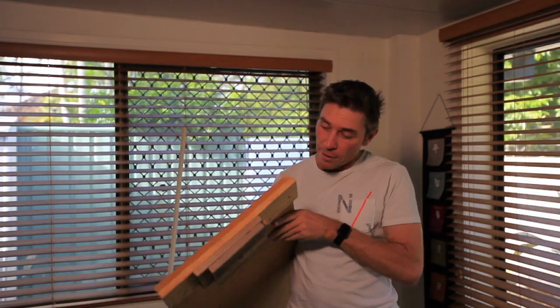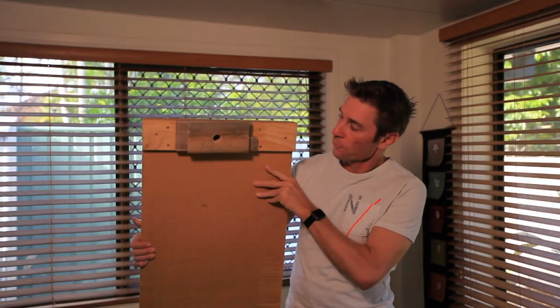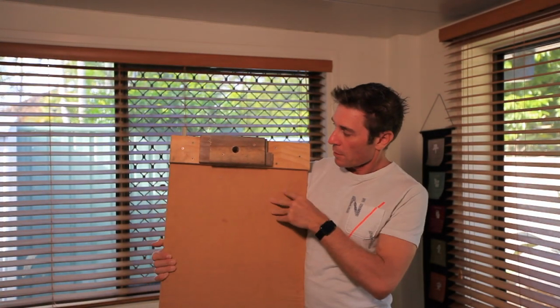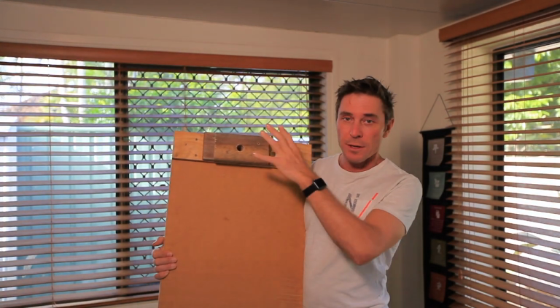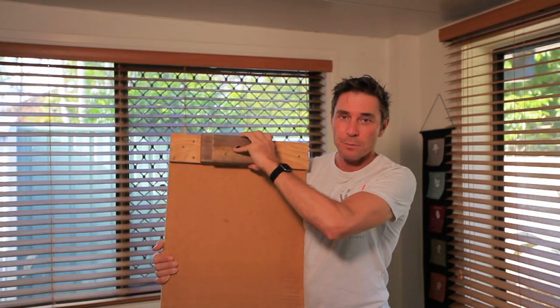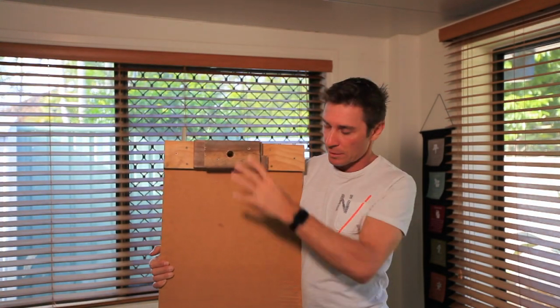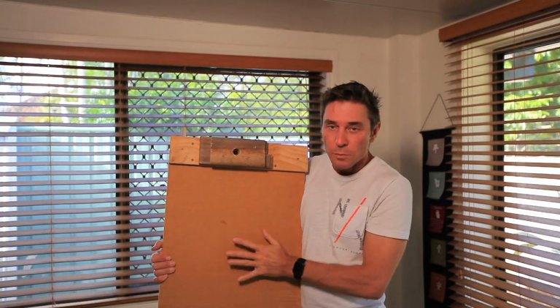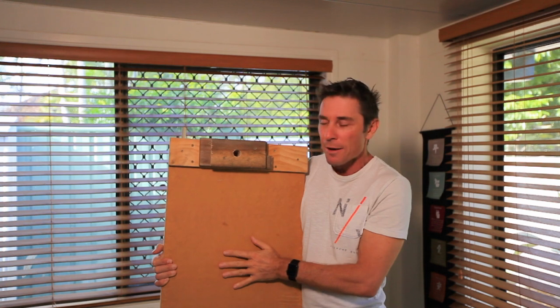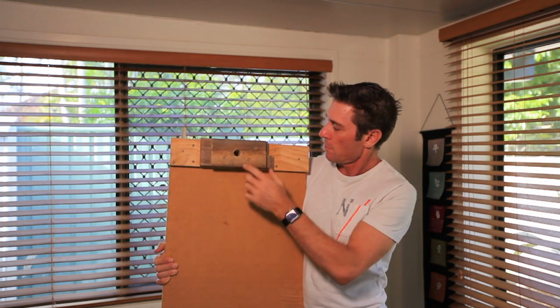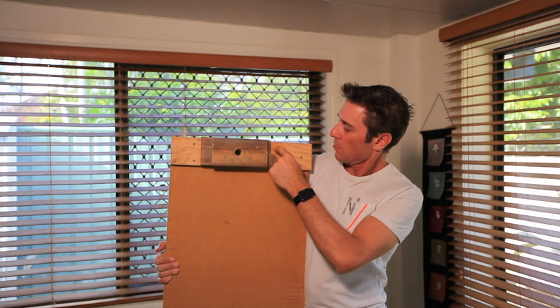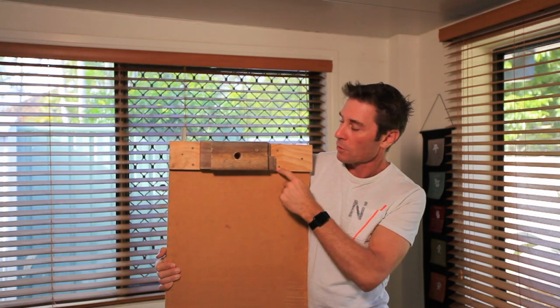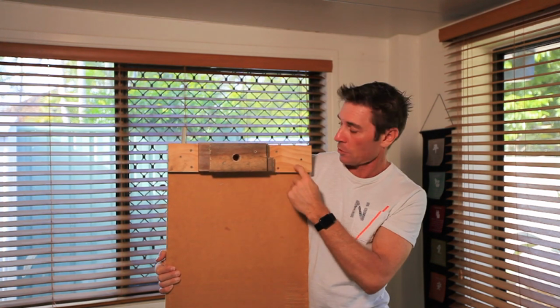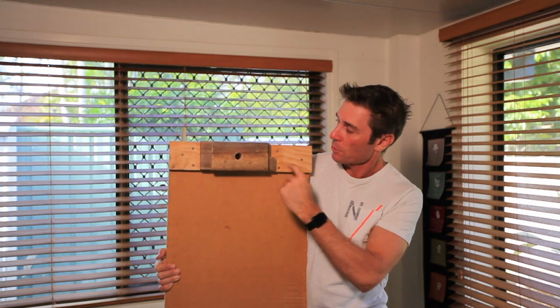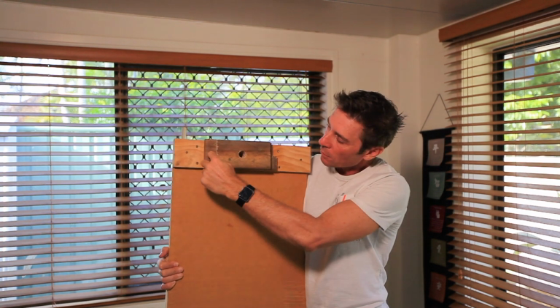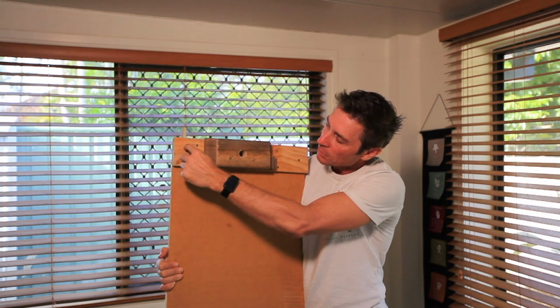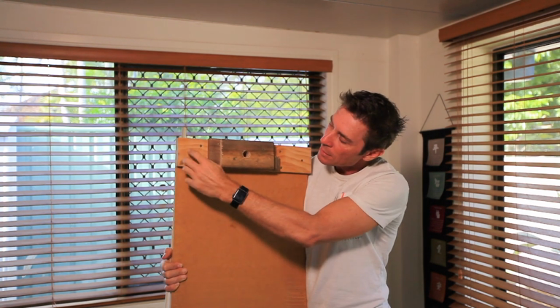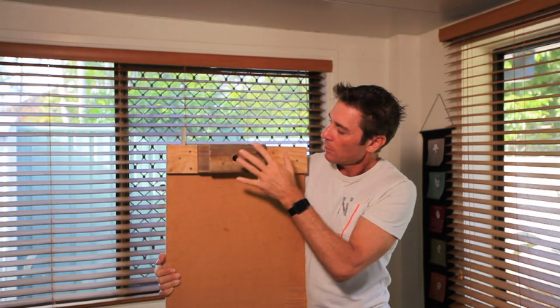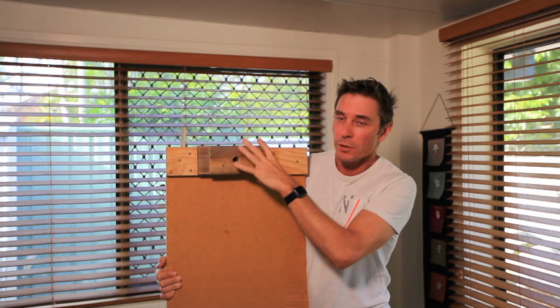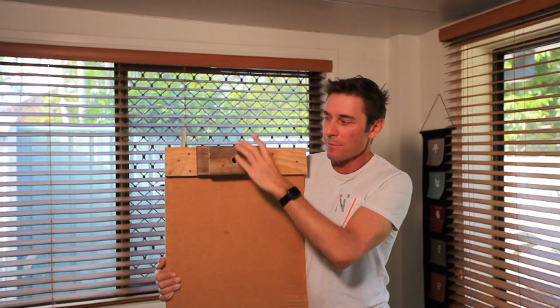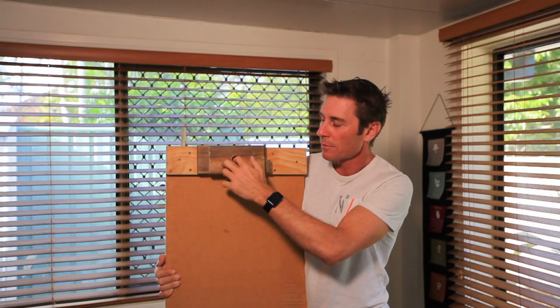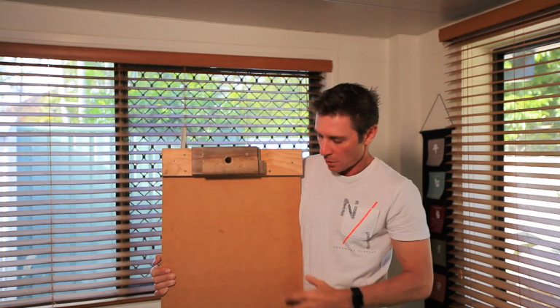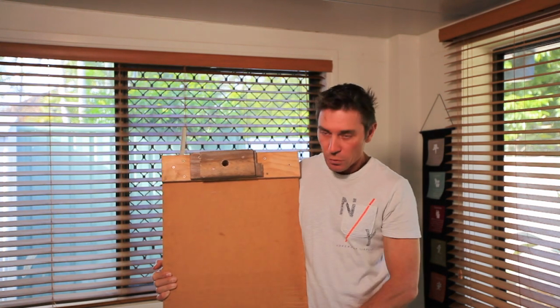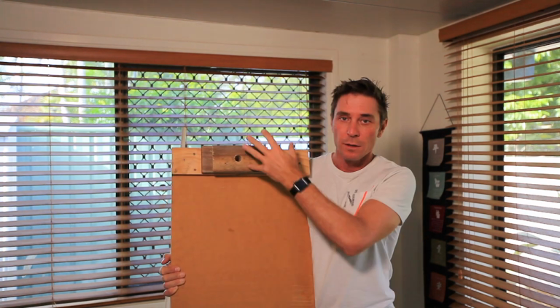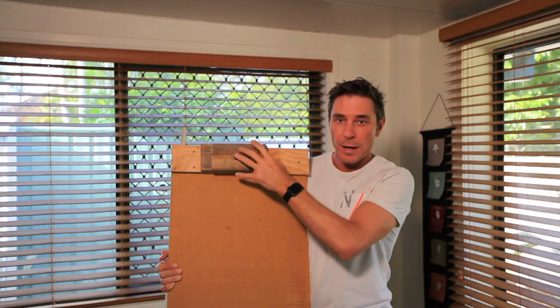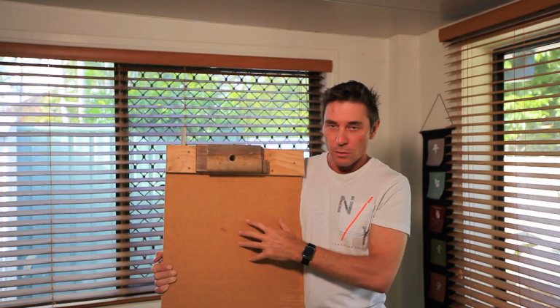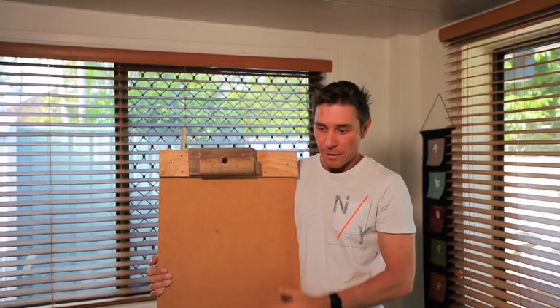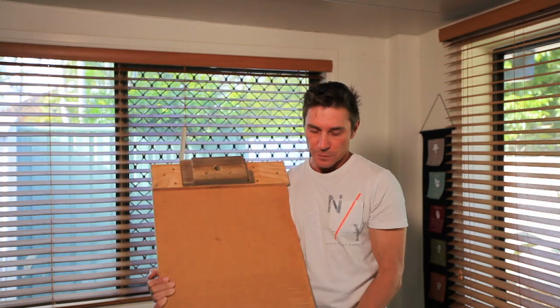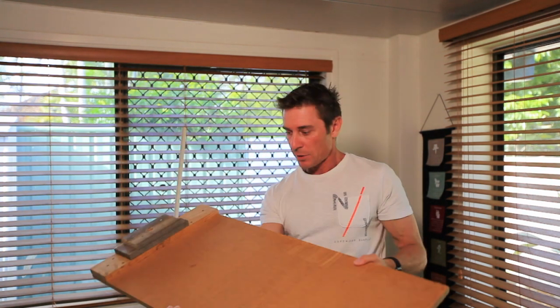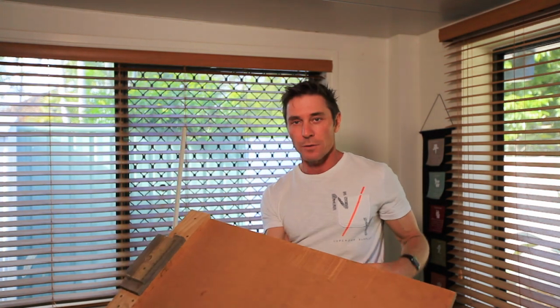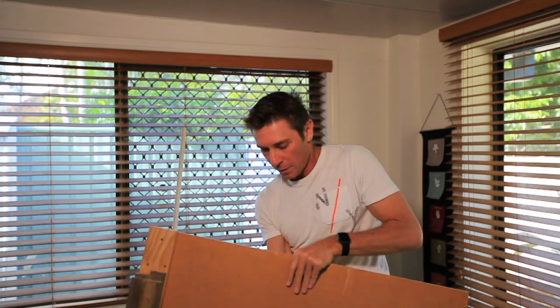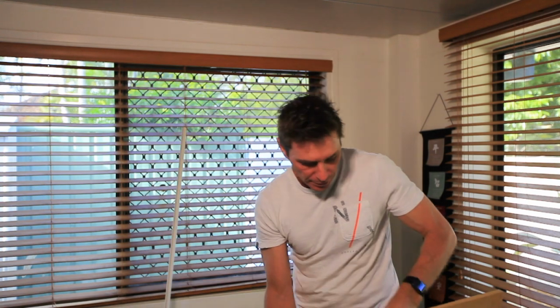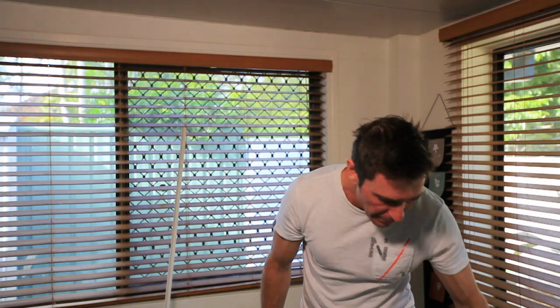I've screwed the base onto my platform using three screws on either side. That gives me a really good base on the platform that I'm going to stand on.